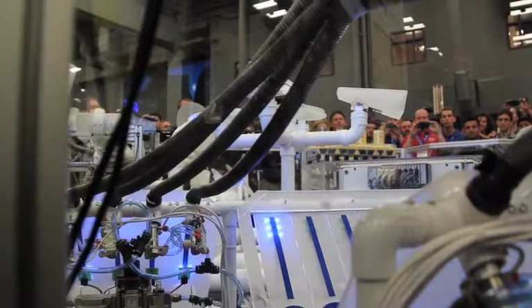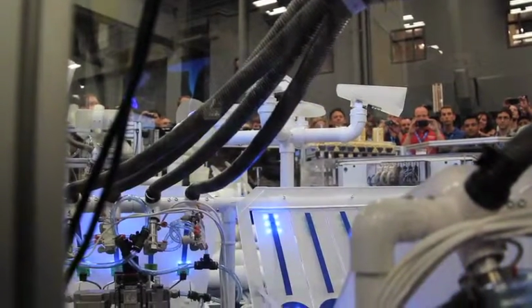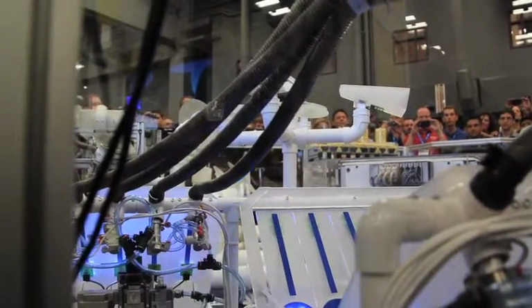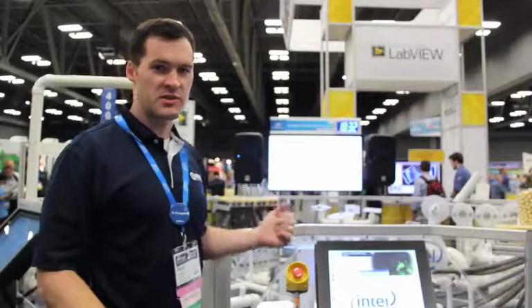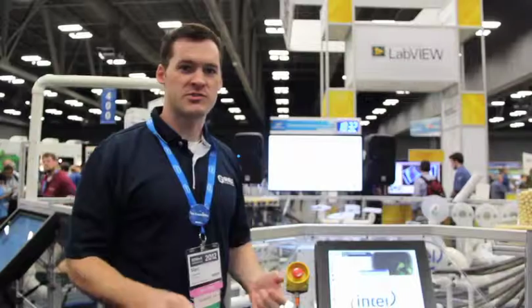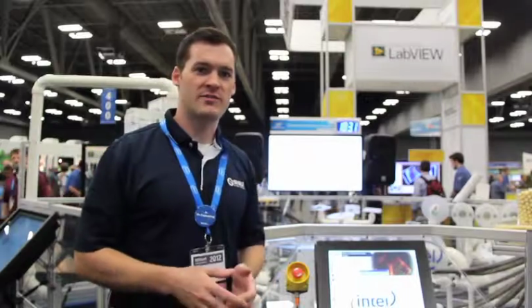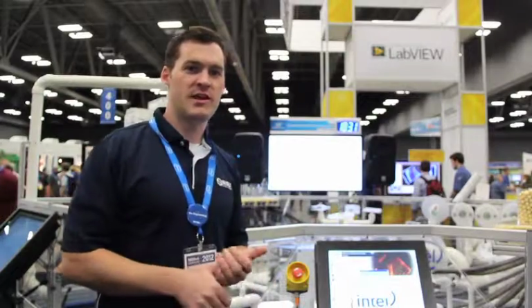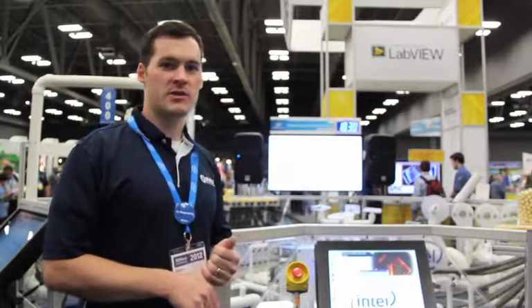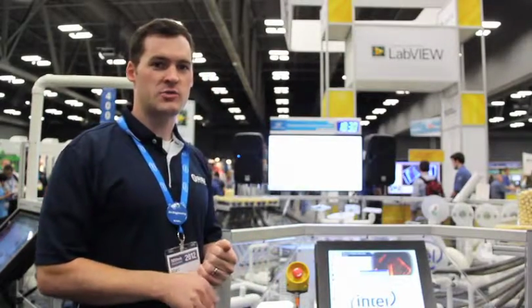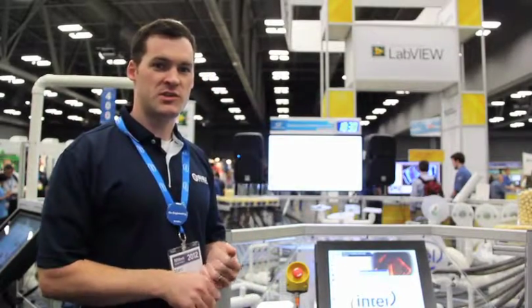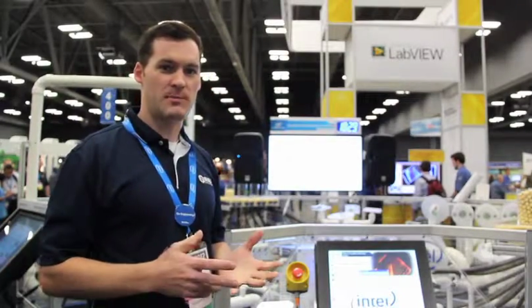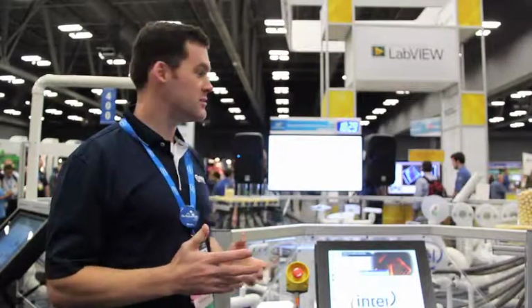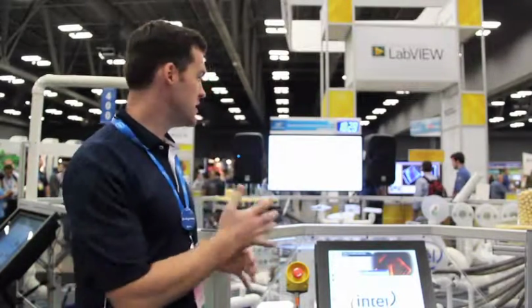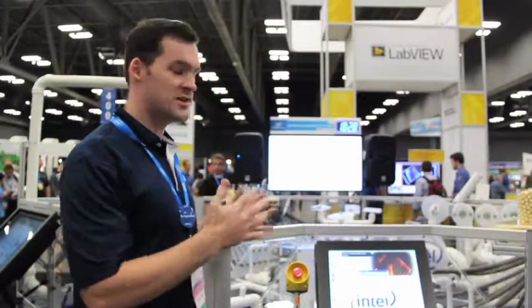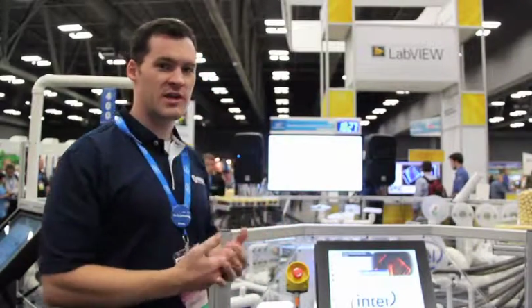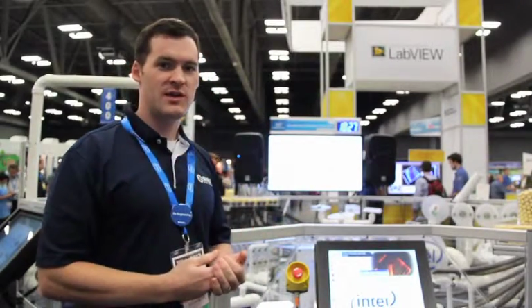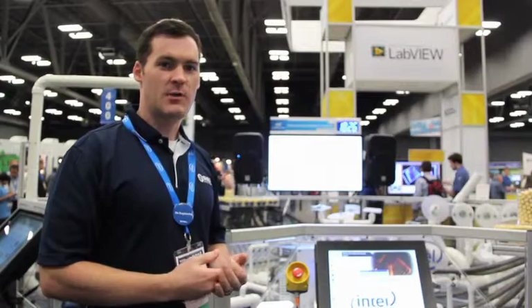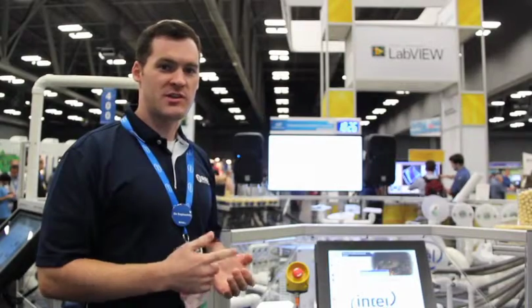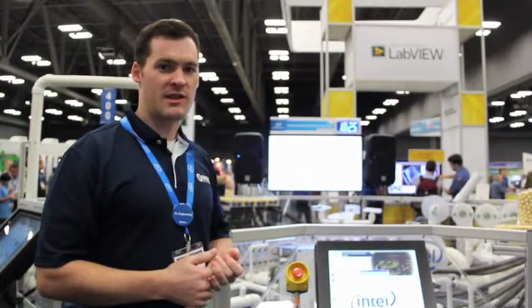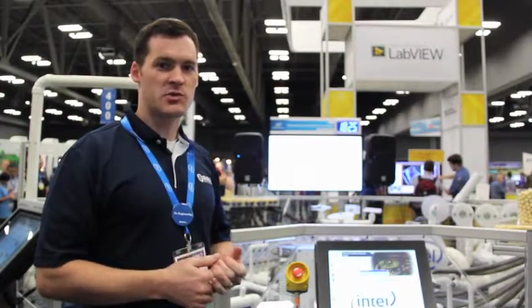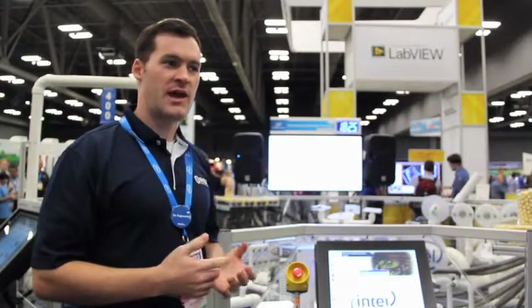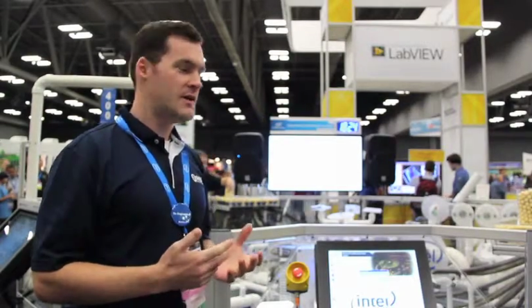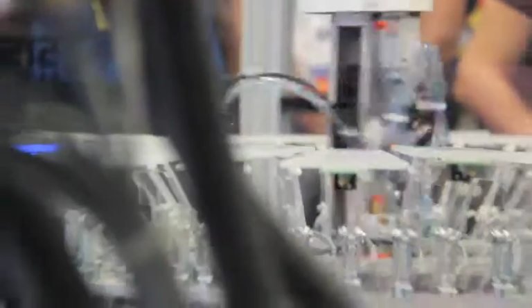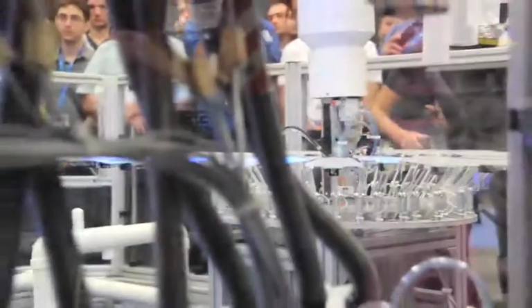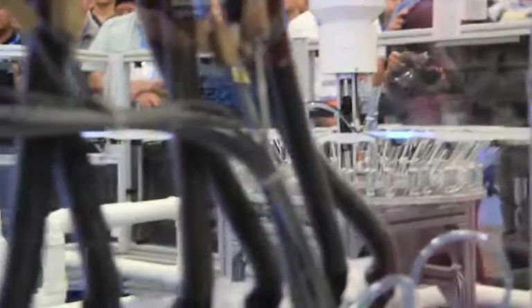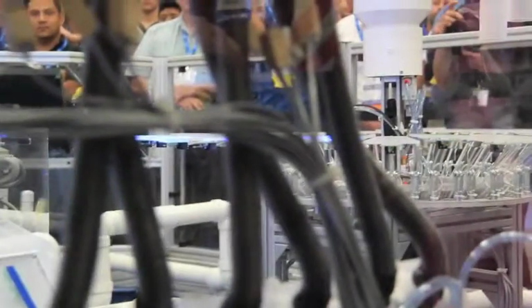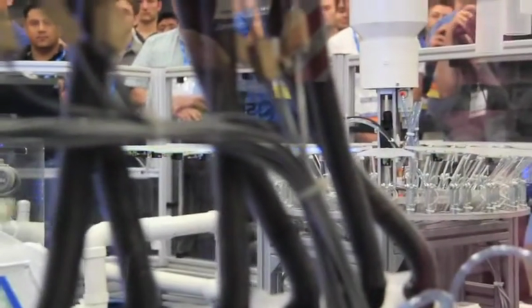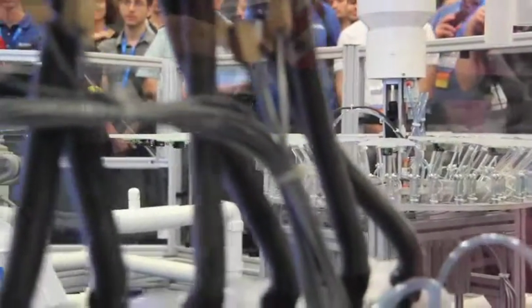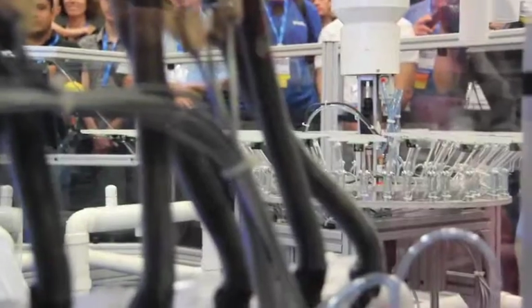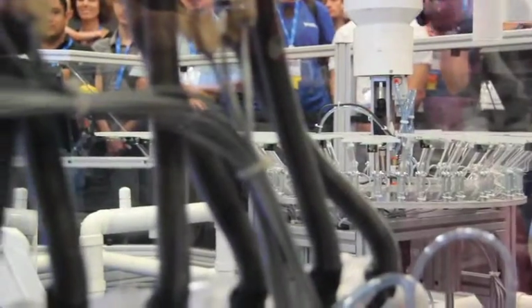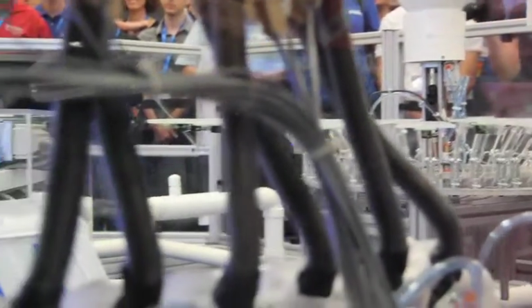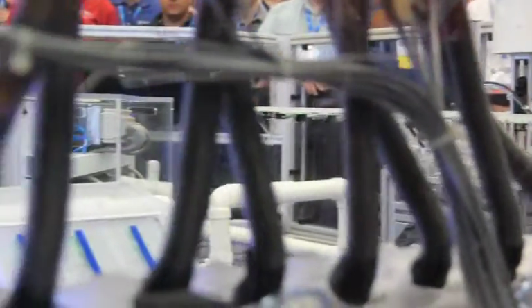There are two networks that everything communicates through. We have an Ethernet network, which we use to send UDP packets to keep everything synchronized. We also have an EtherCAT network, which we have over 250 points of I/O, as well as three servo systems communicating through.